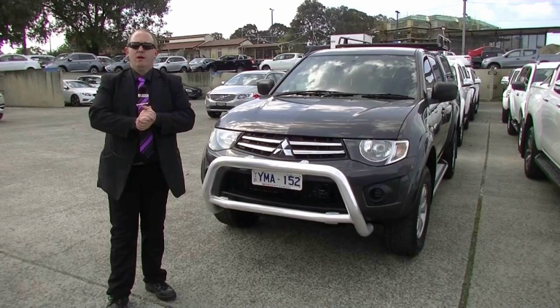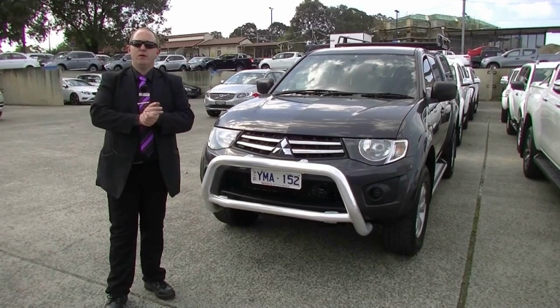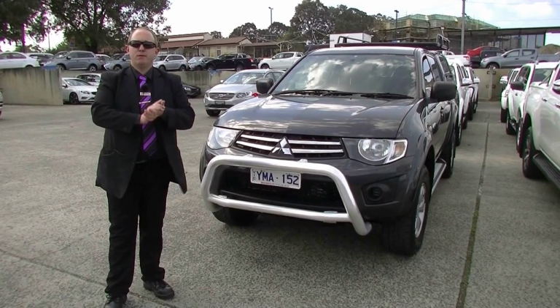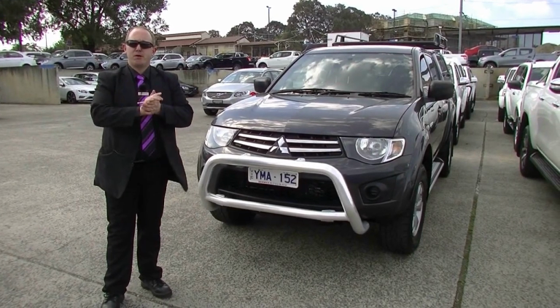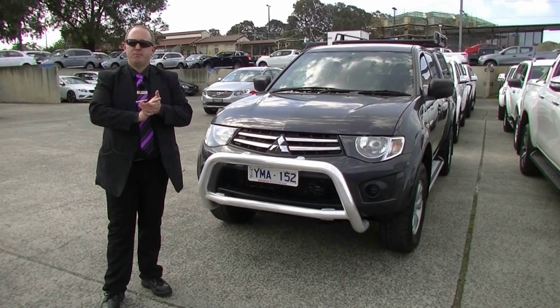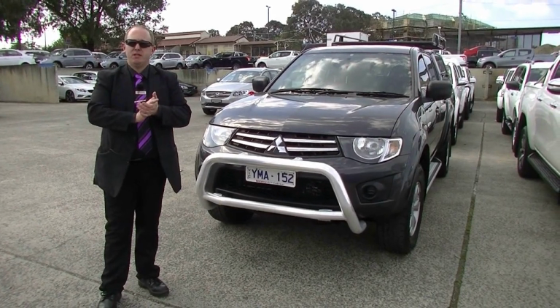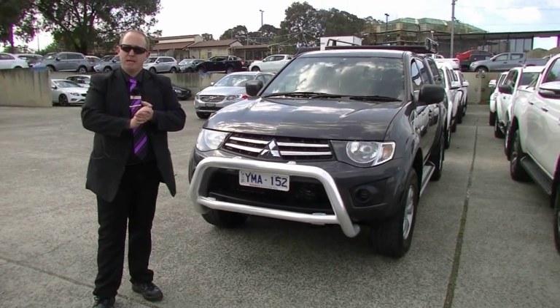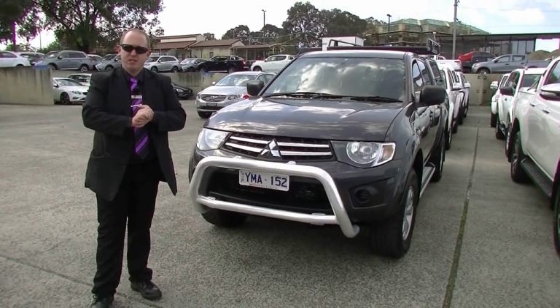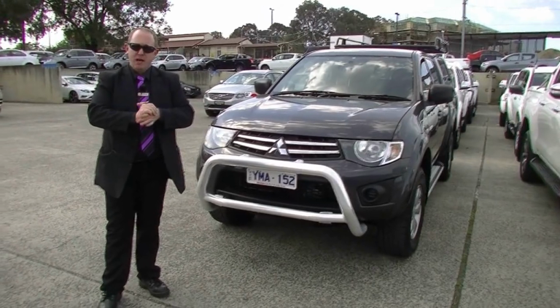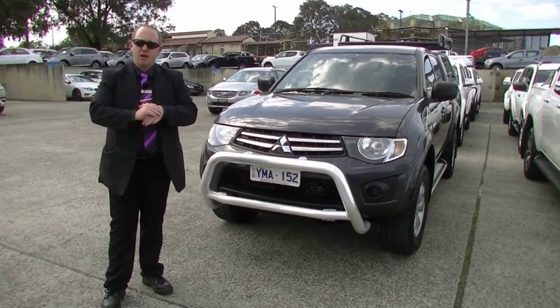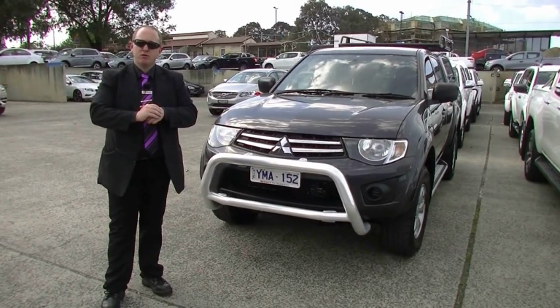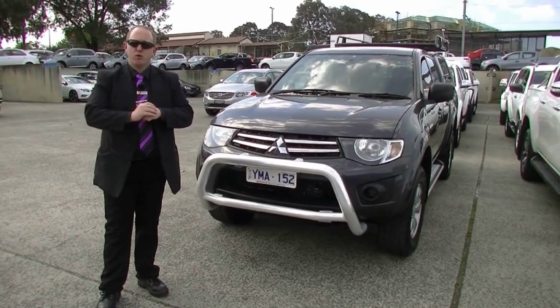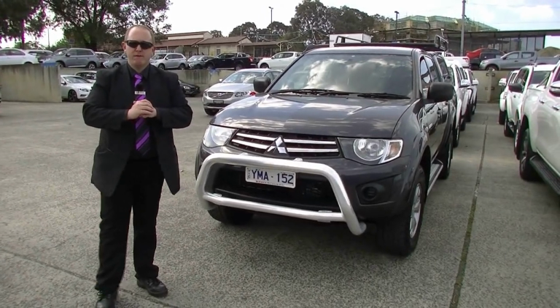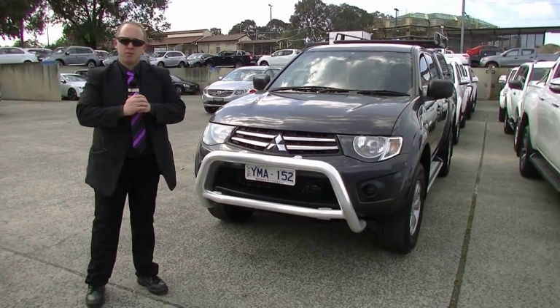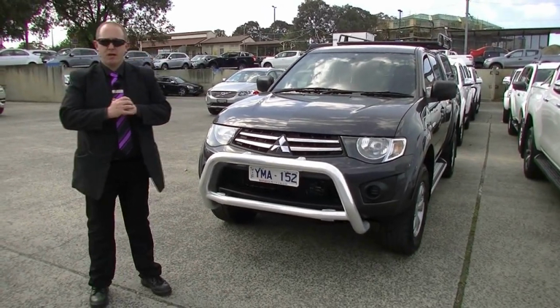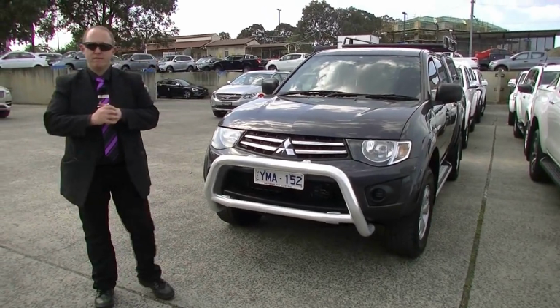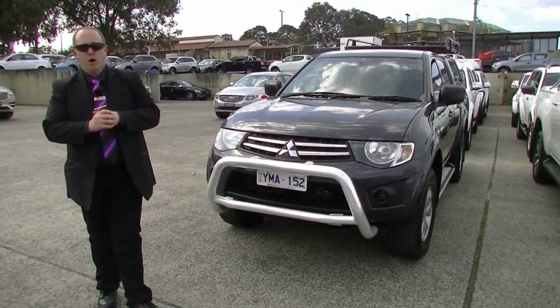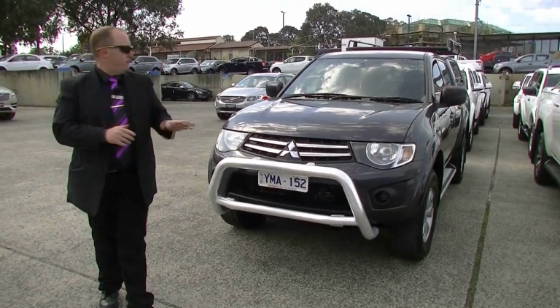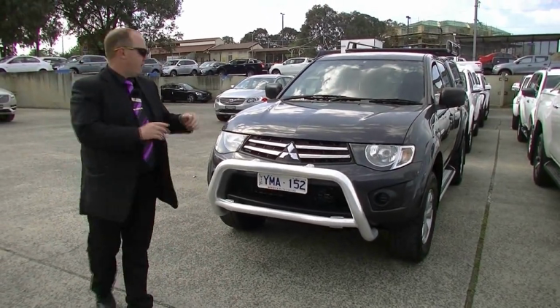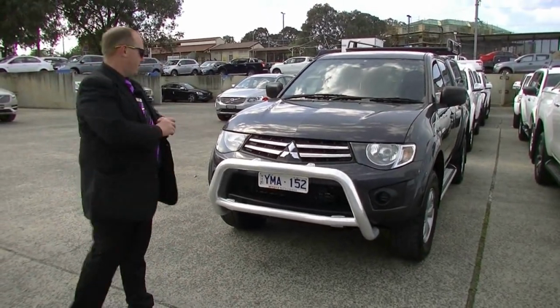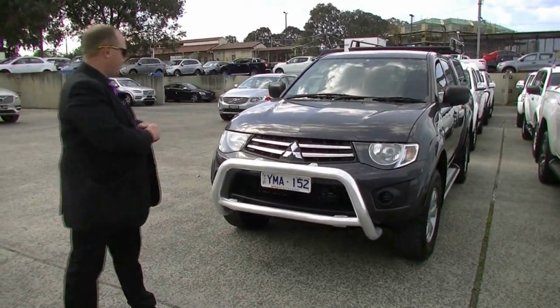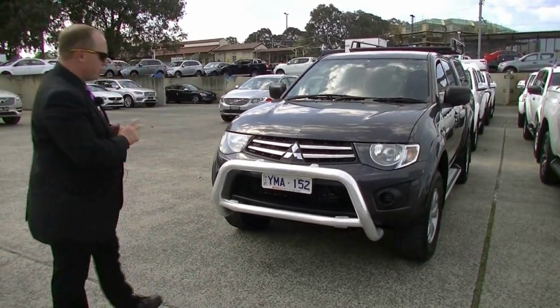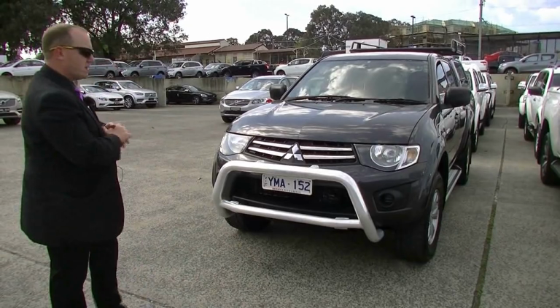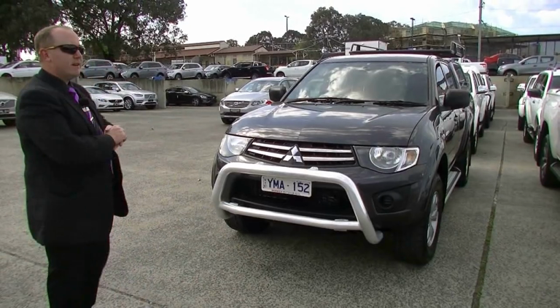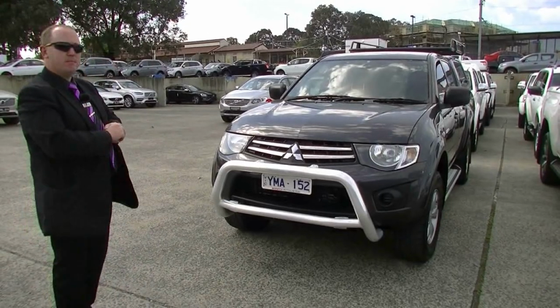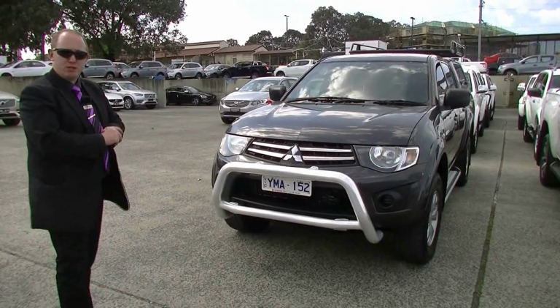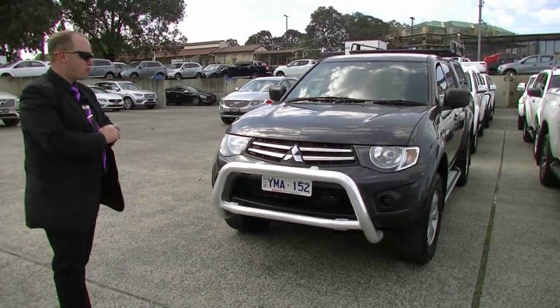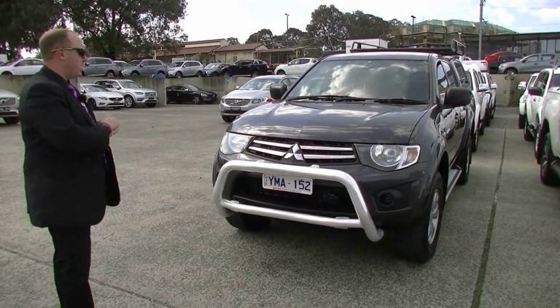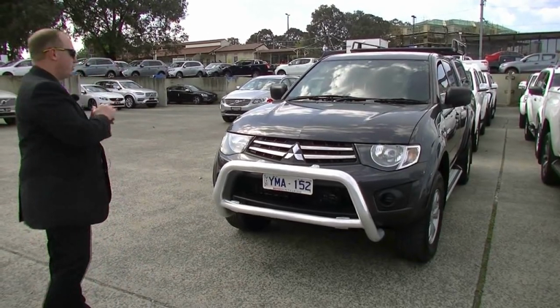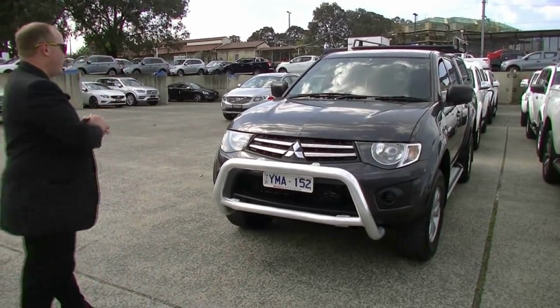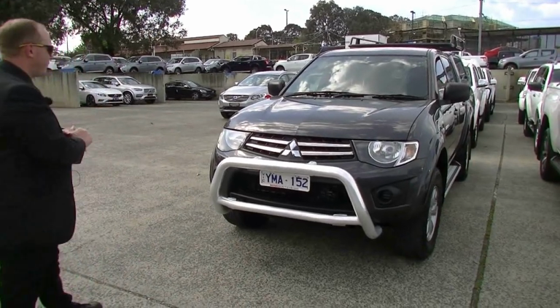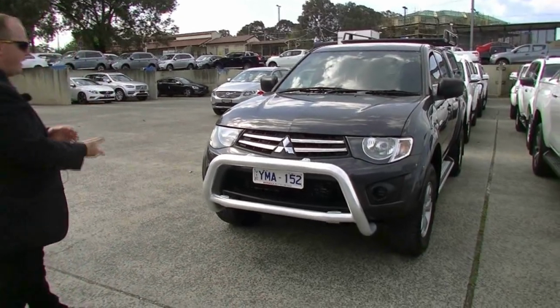Hello, welcome to Berwick Mitsubishi. My name's Stephen, and today I'm going to do a walk-around video presentation for you of this fantastic 2011 Mitsubishi Triton GLR.